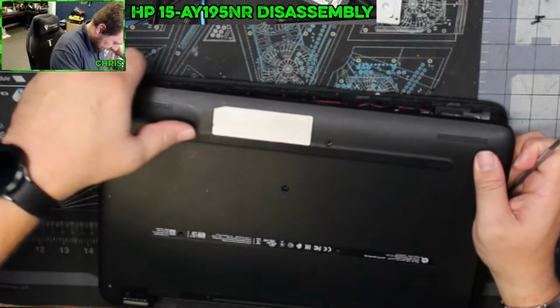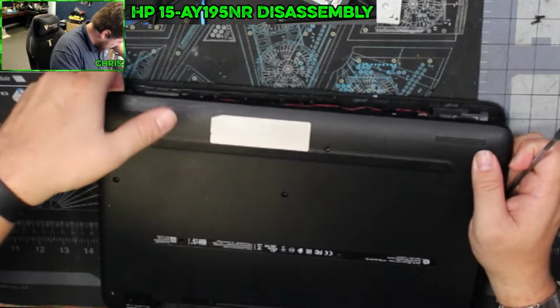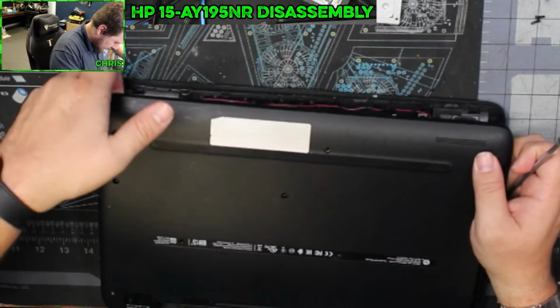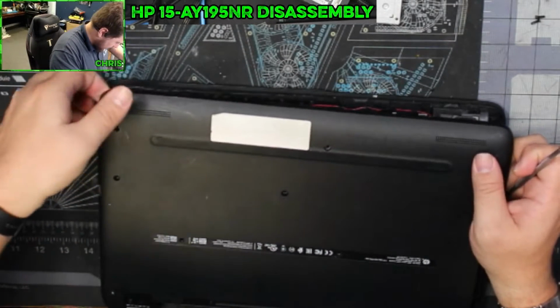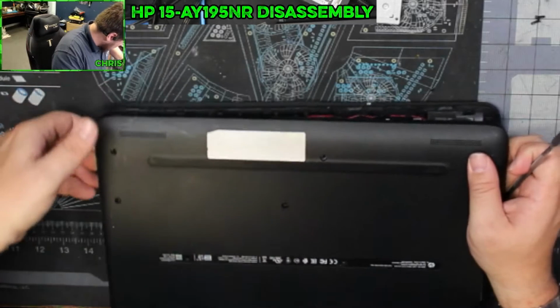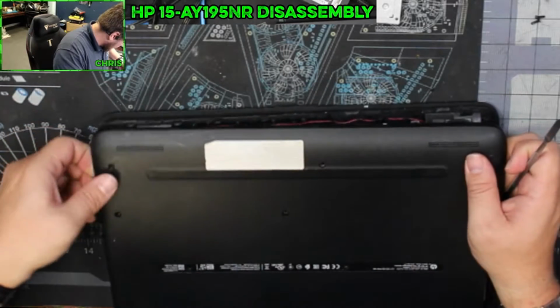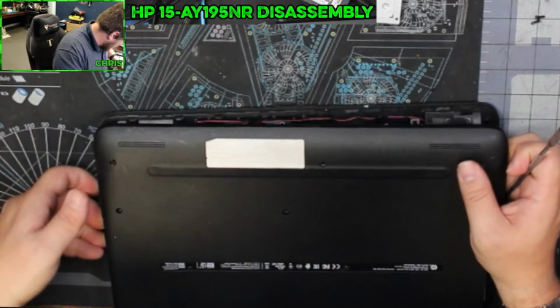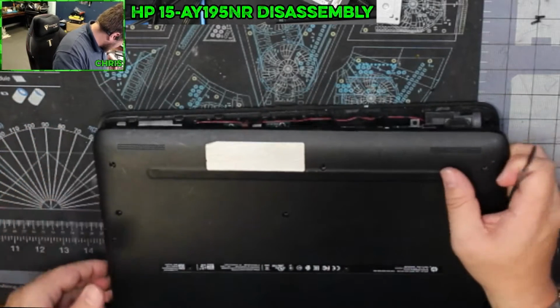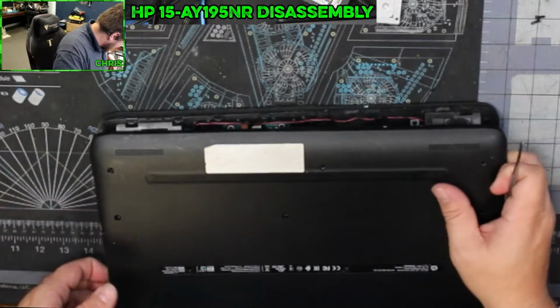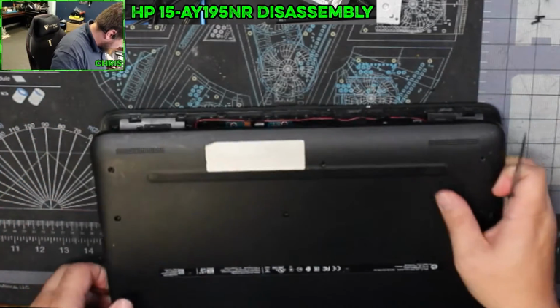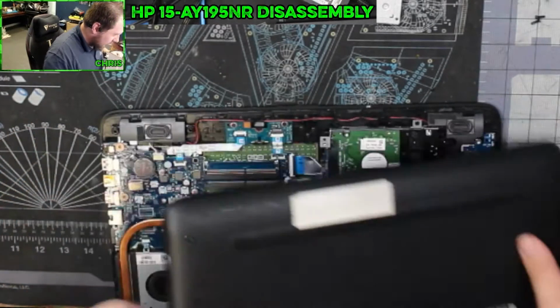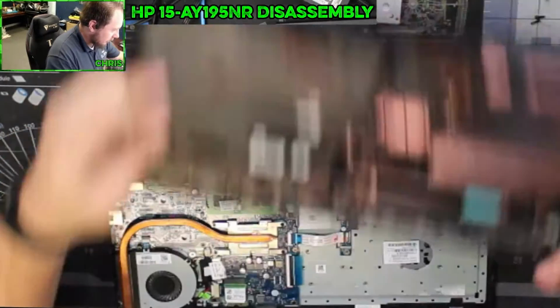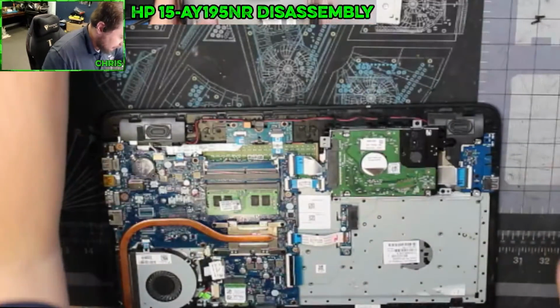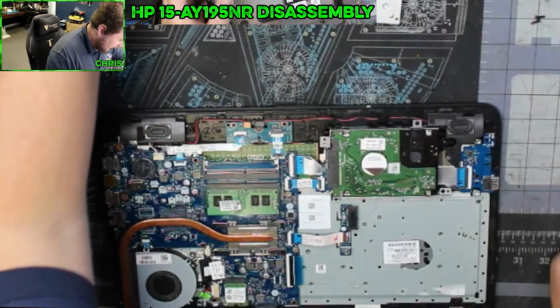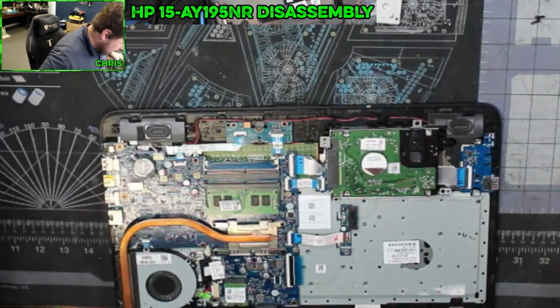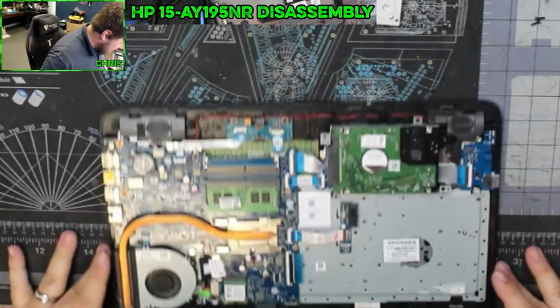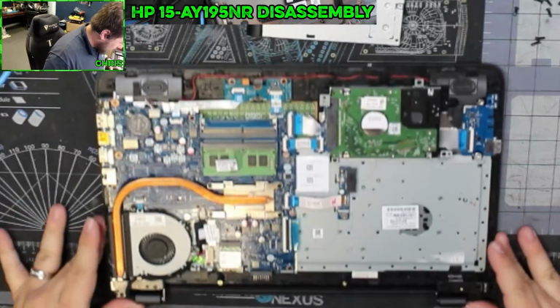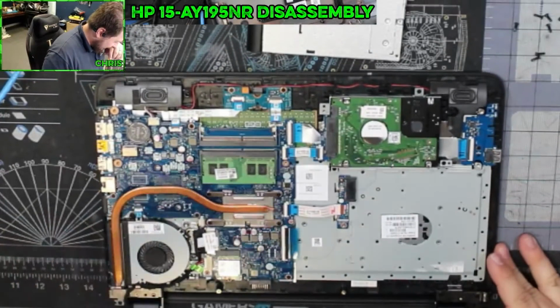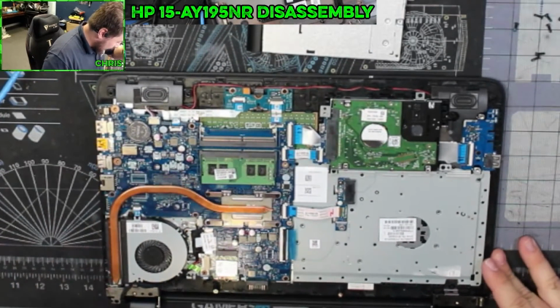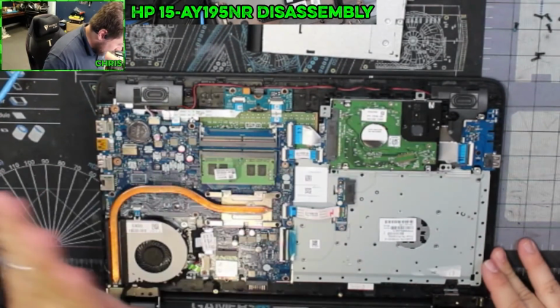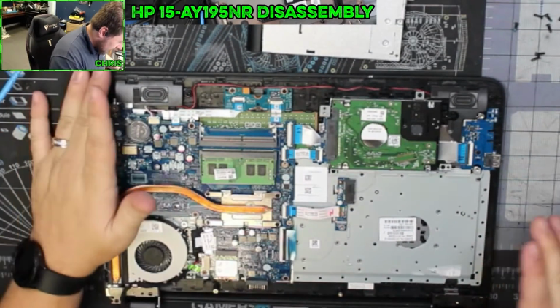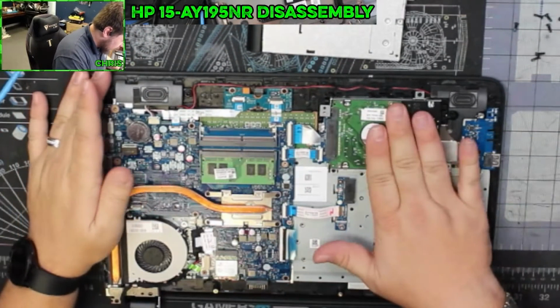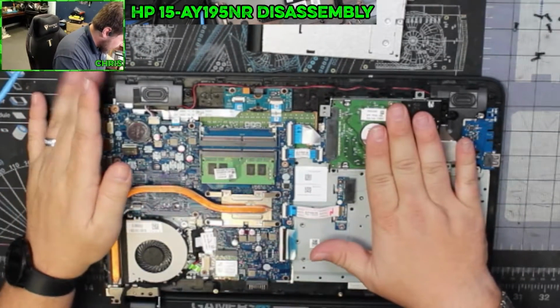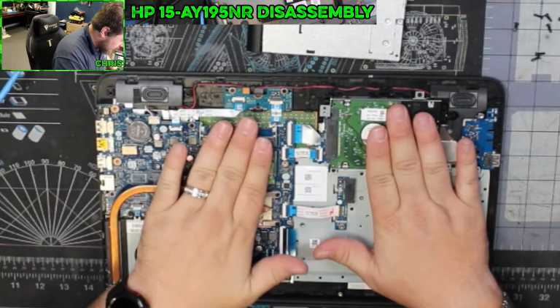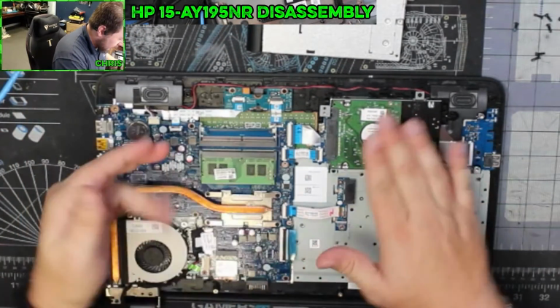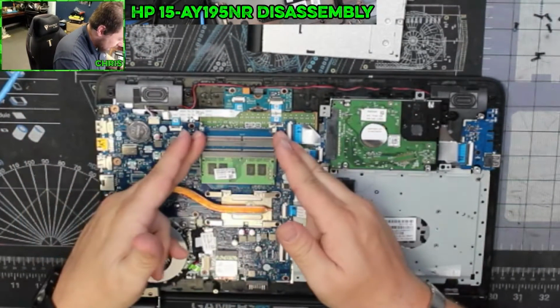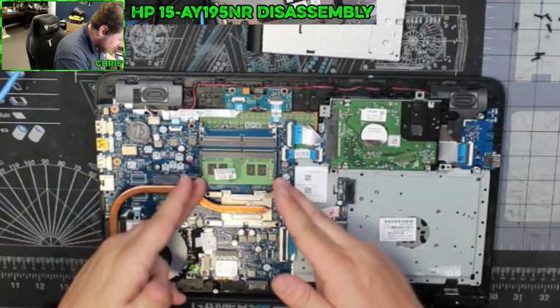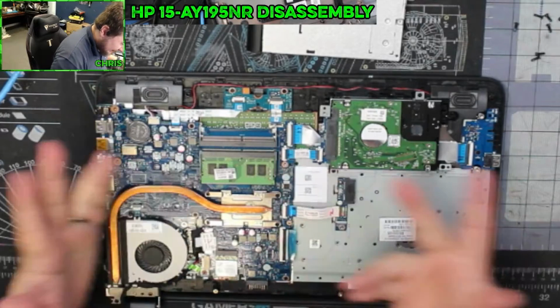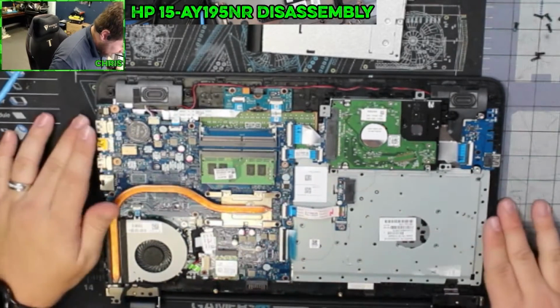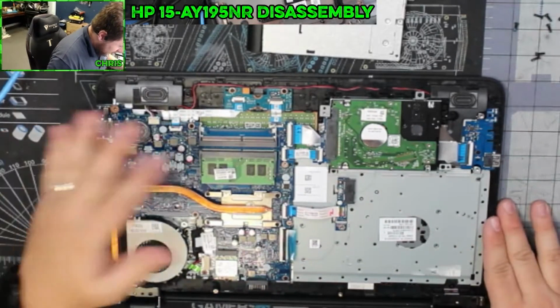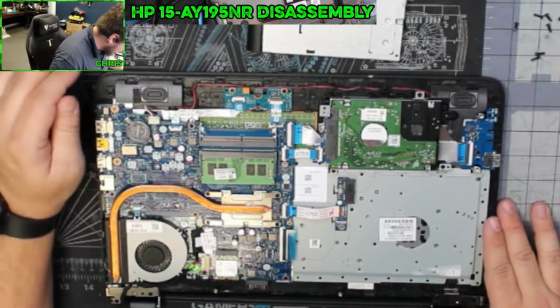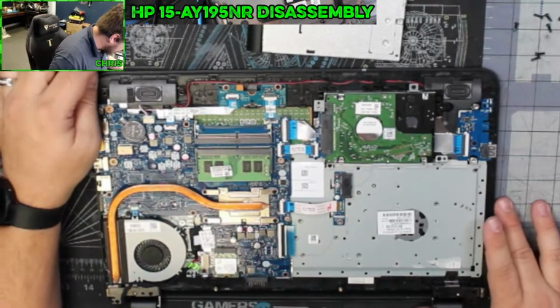As you work your way around, the bottom is going to come off. Make sure I didn't miss any screws here — it doesn't look like I did. And then it just comes off and now we're into the laptop. So once you get in here, here's your hard drive, here's your memory. There are two slots in it, so you do have expandability with this.